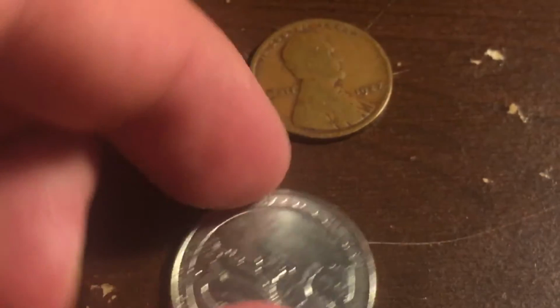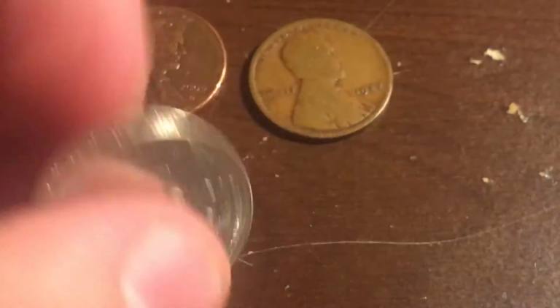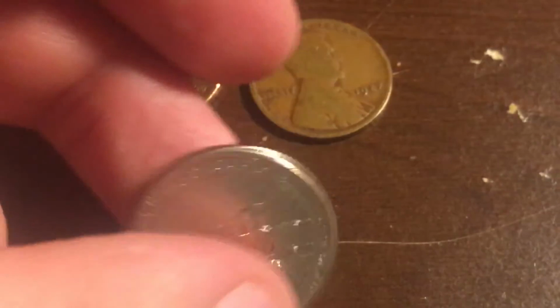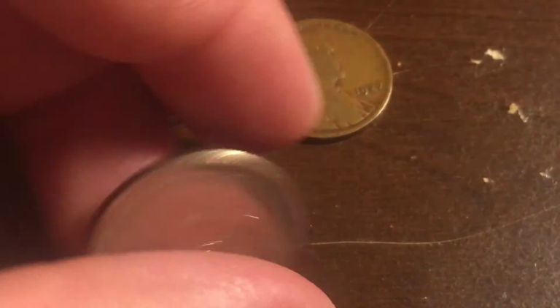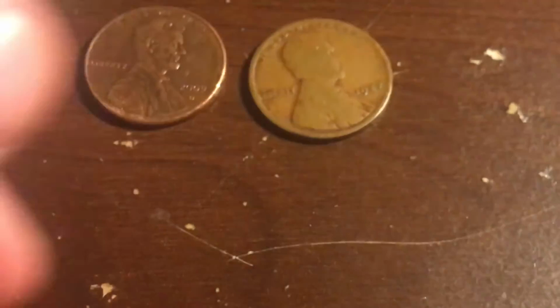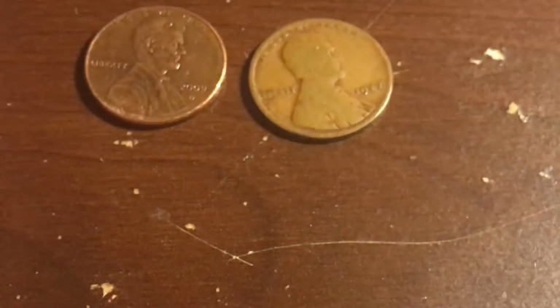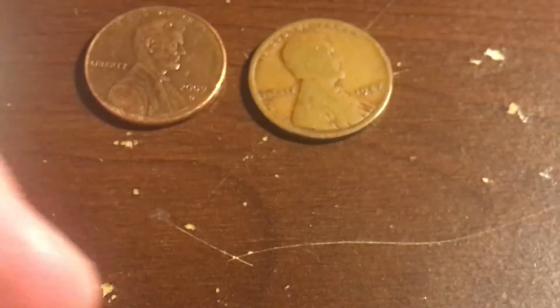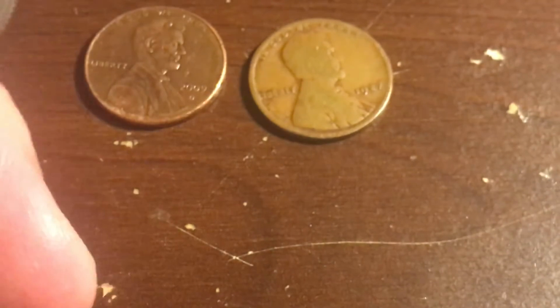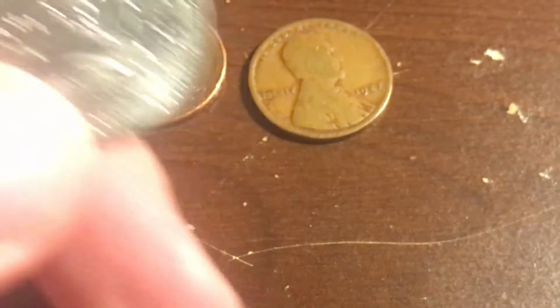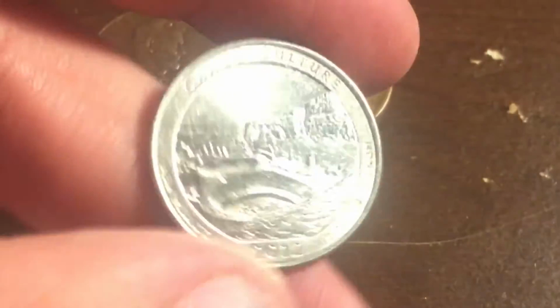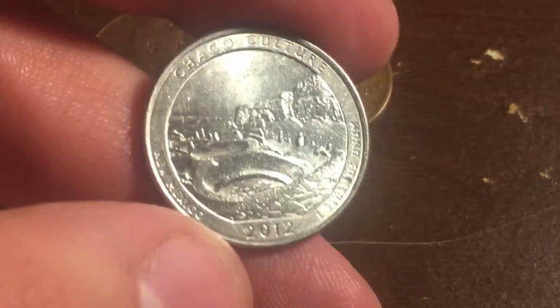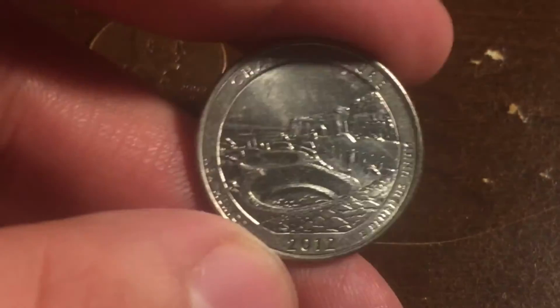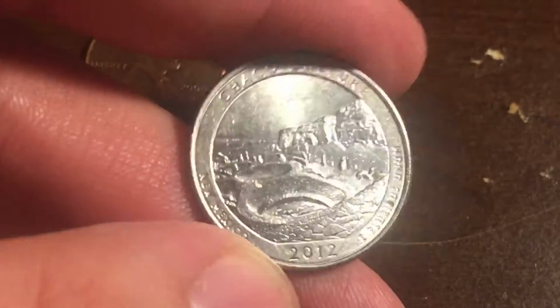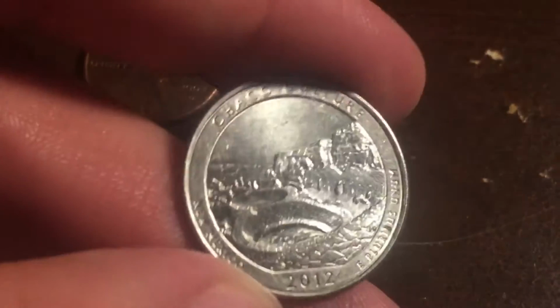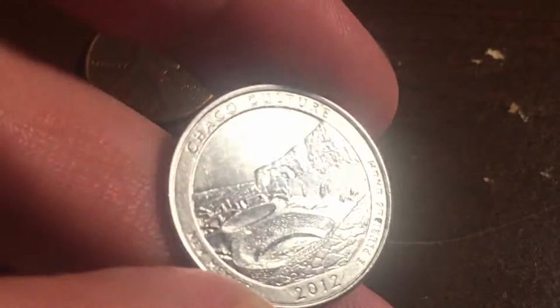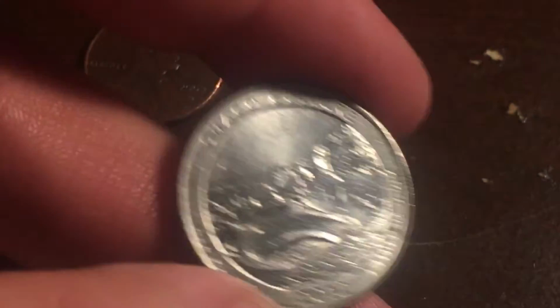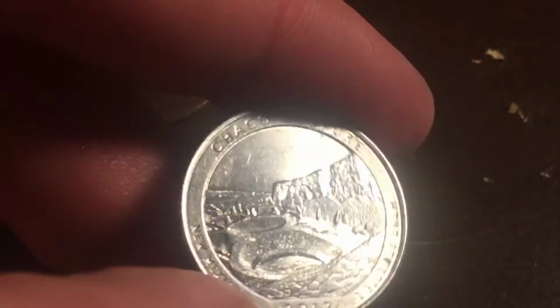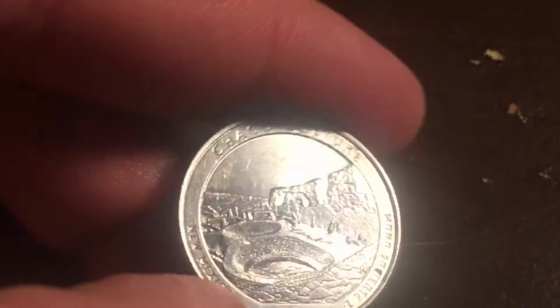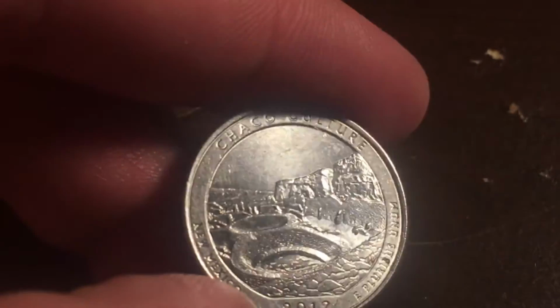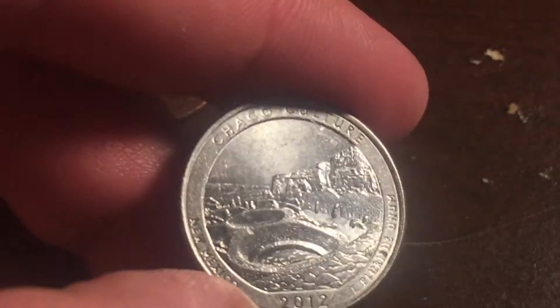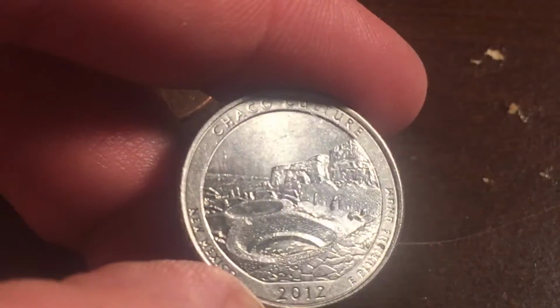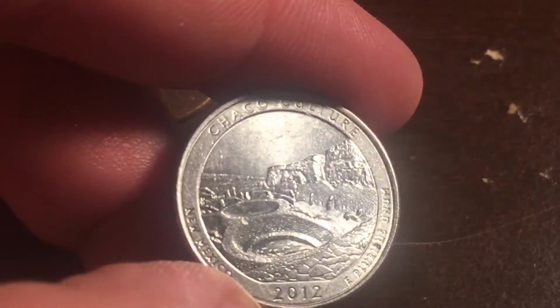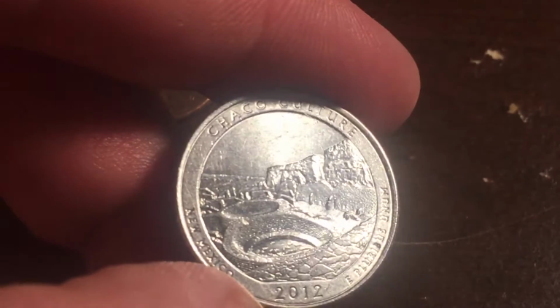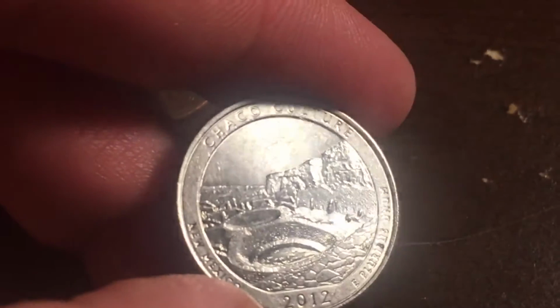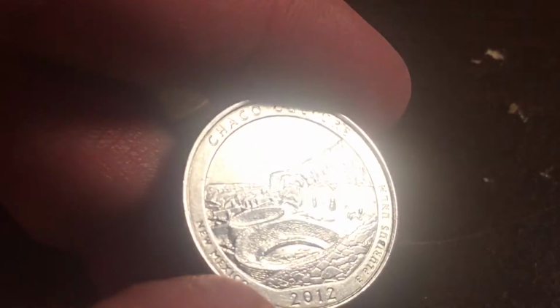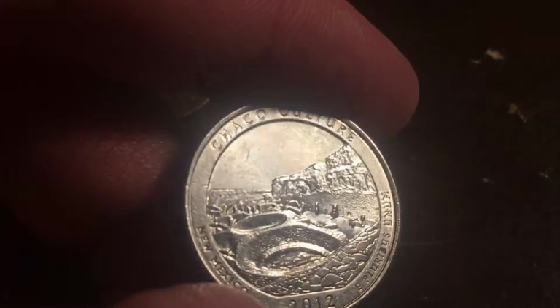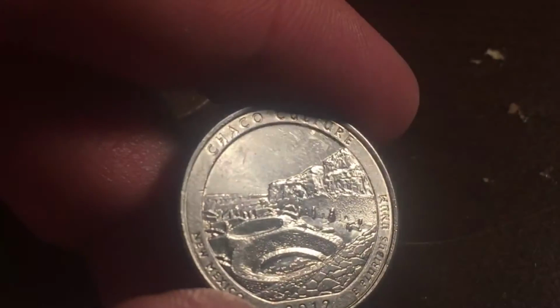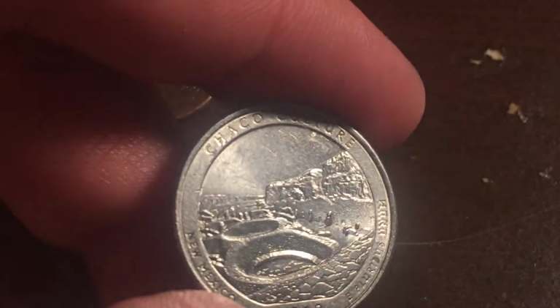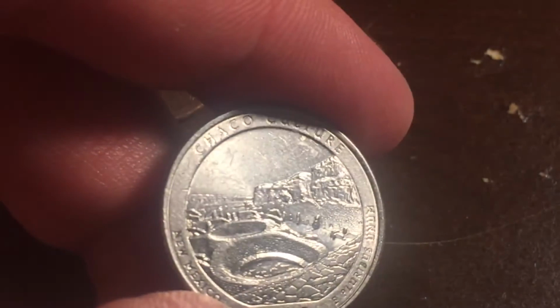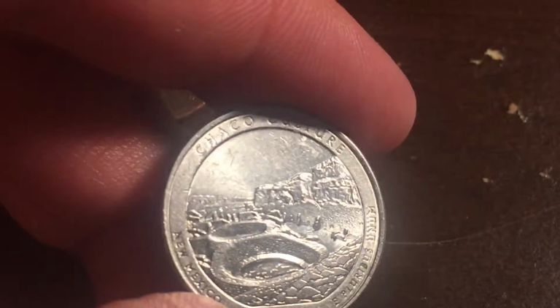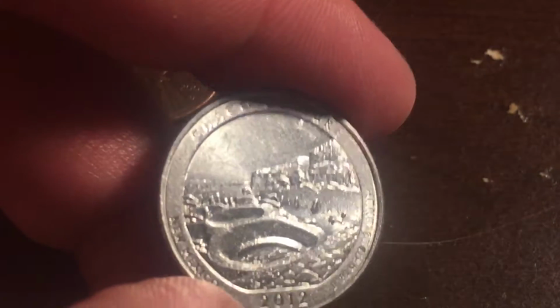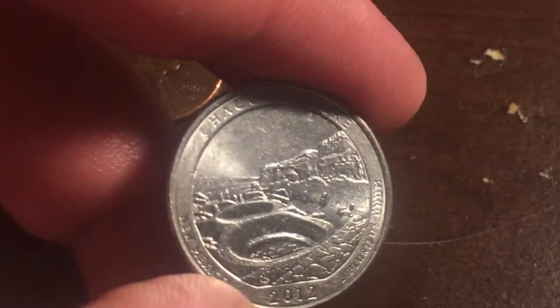And then finally, I got a 2012 Denver Chaco Culture National Park Quarter. Need it for the collection.